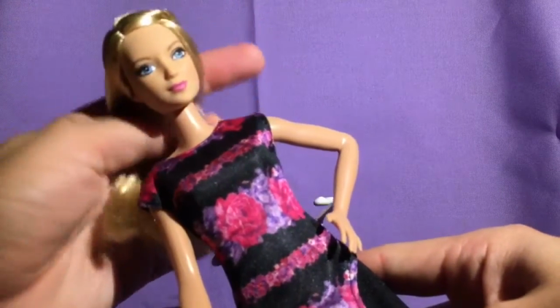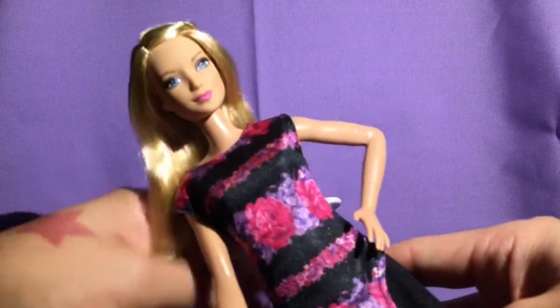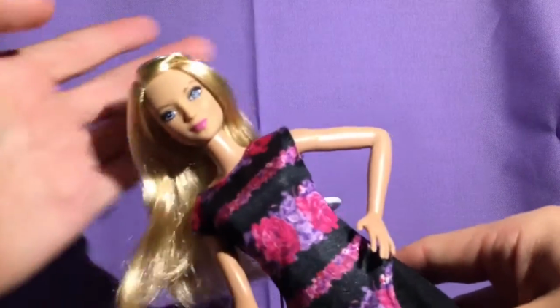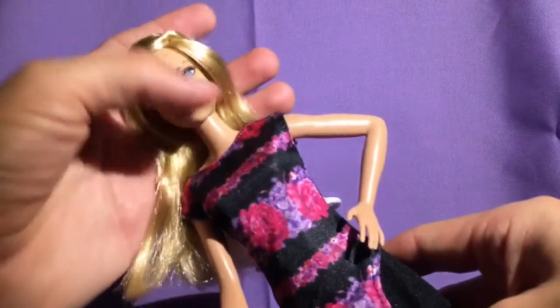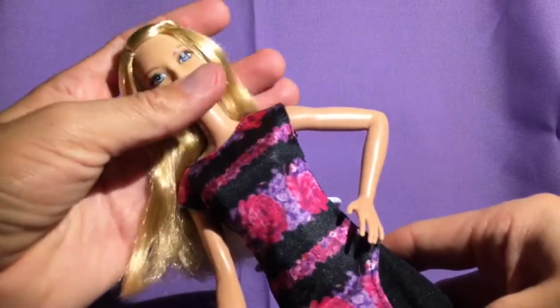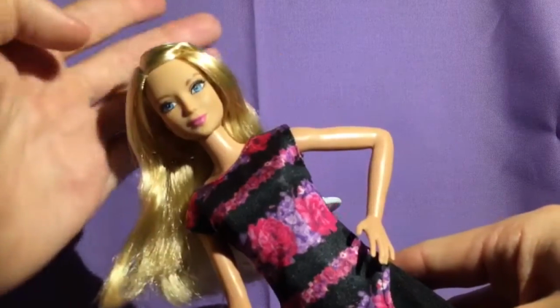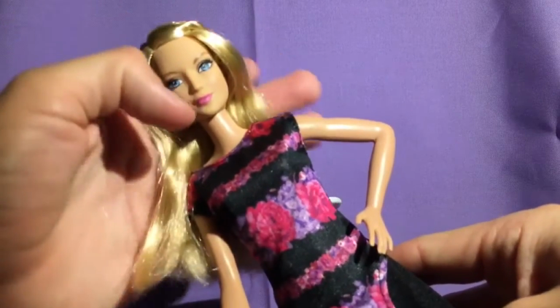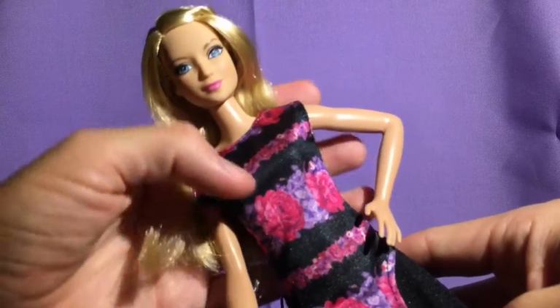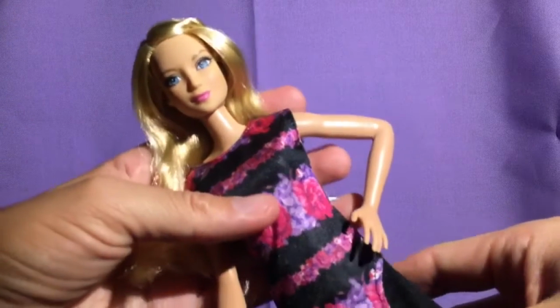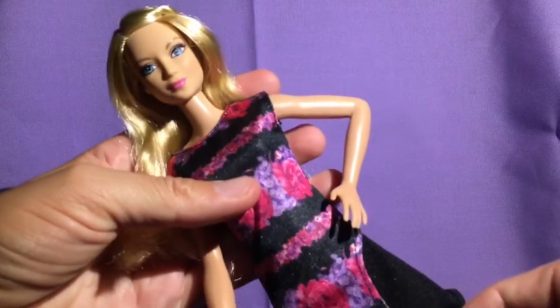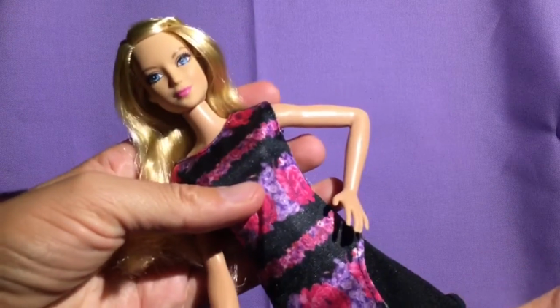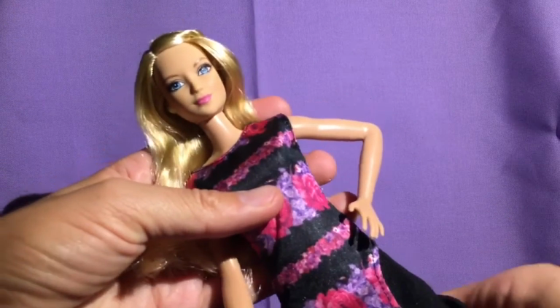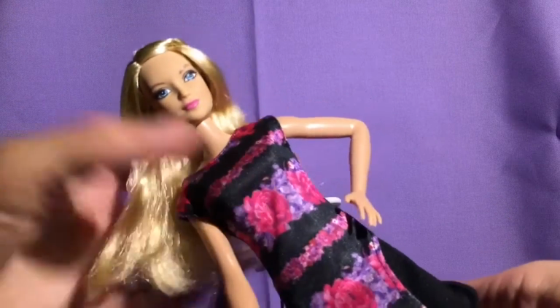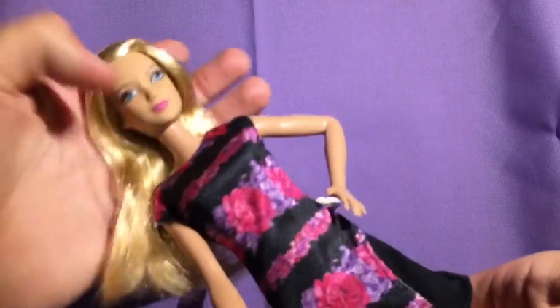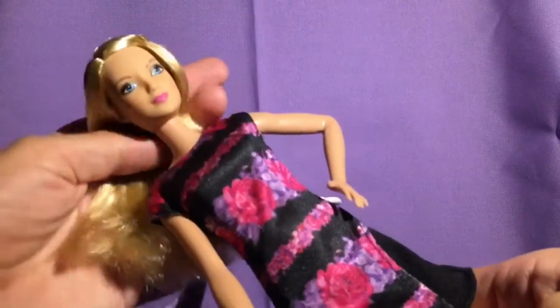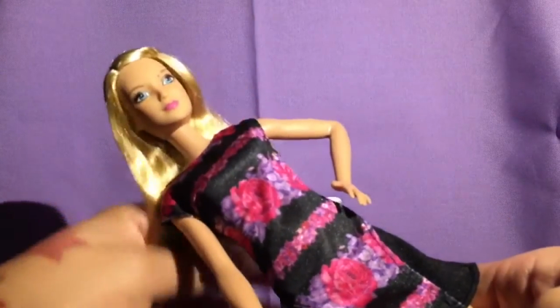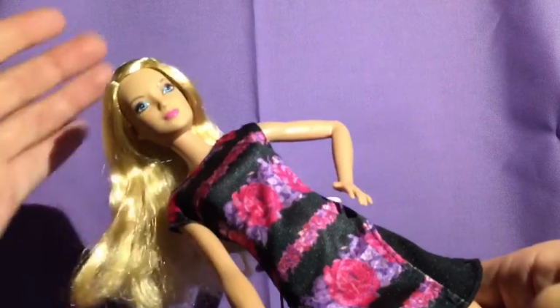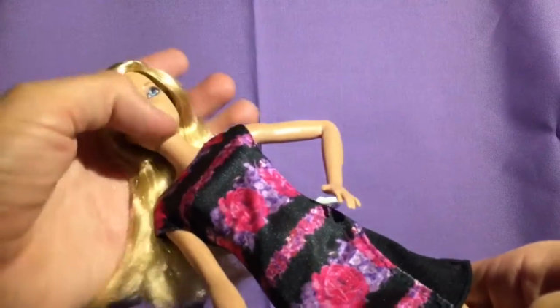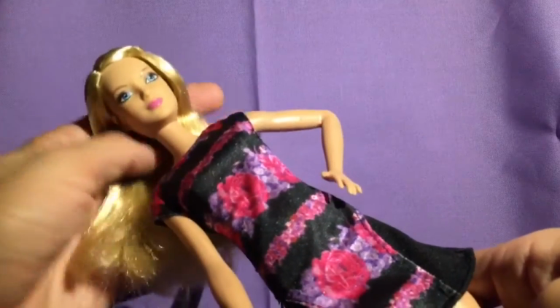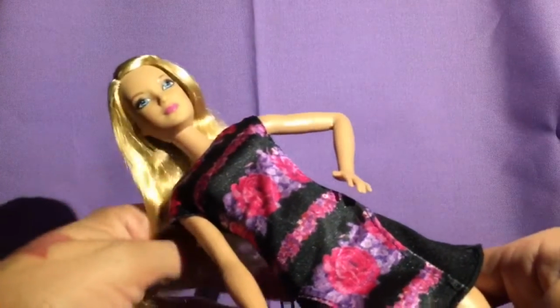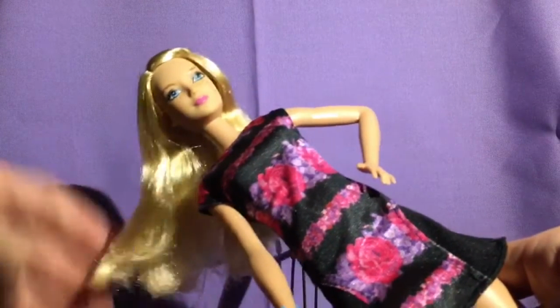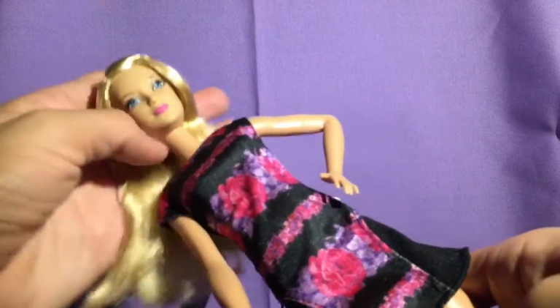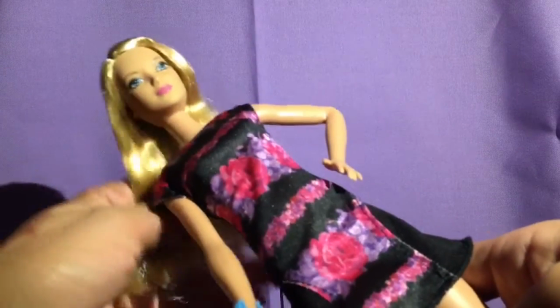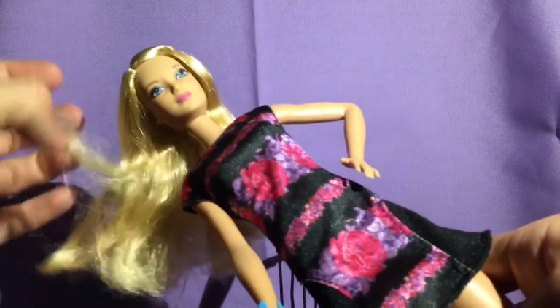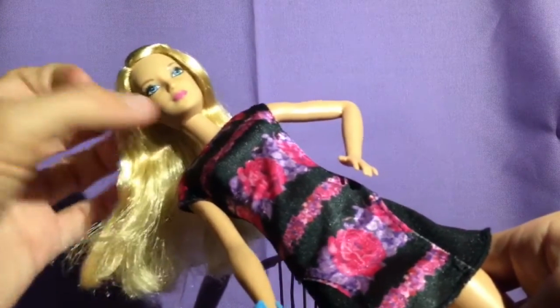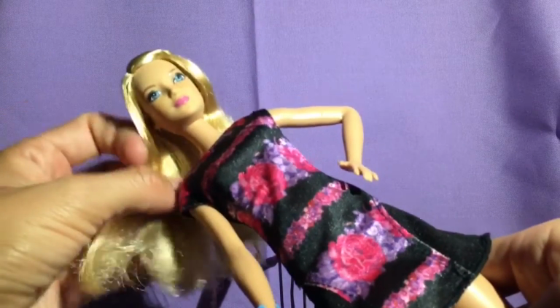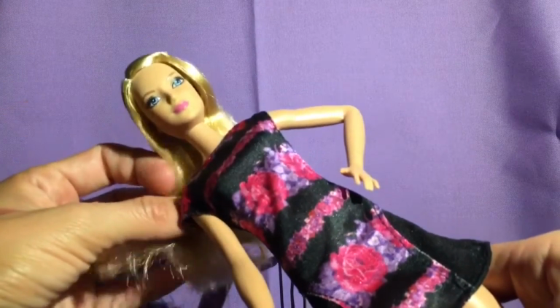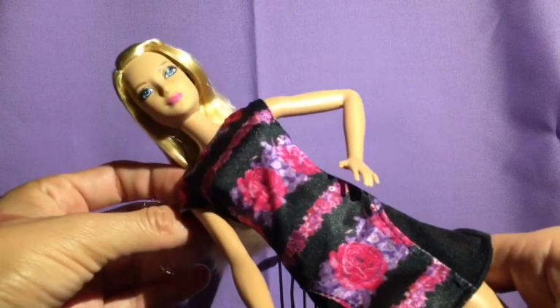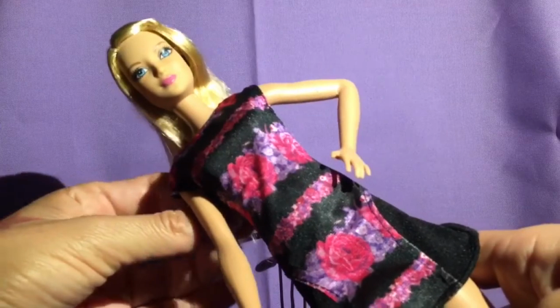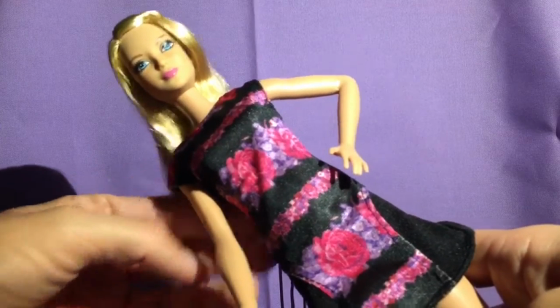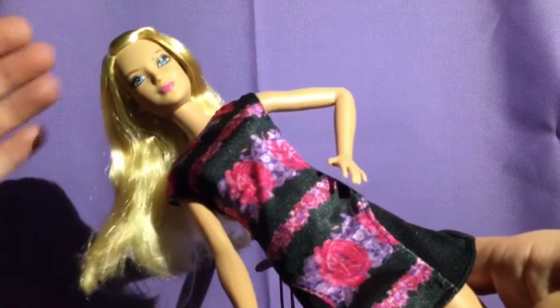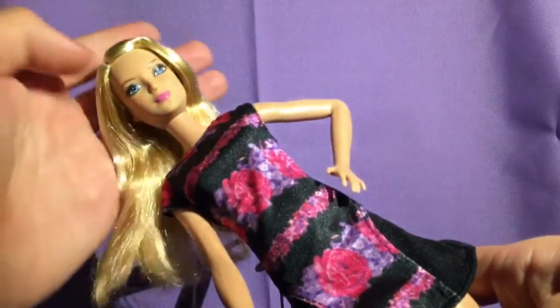That's pretty much it — I really like her. She's number 28, really pretty, and she's hard to find, so if you see her, pick her up! Let me know what you guys think and which is your favorite fashionista when it comes to the tall girls. Thanks for watching Mars Toys!